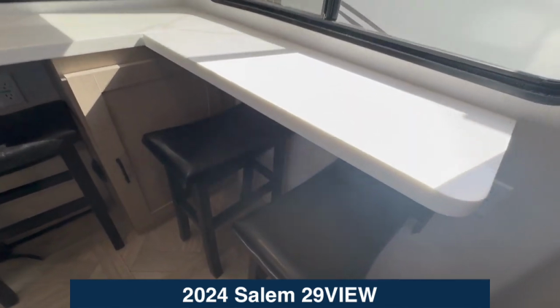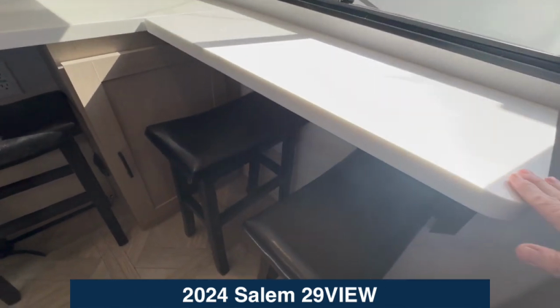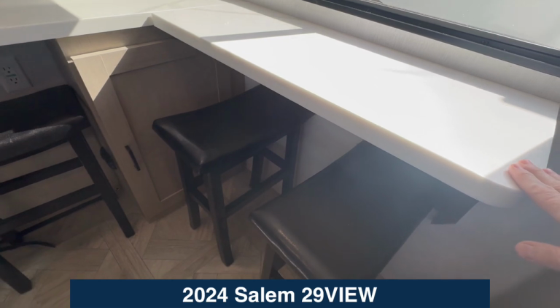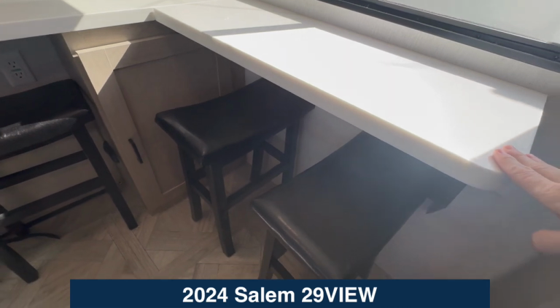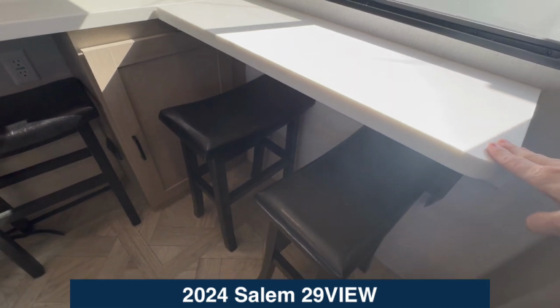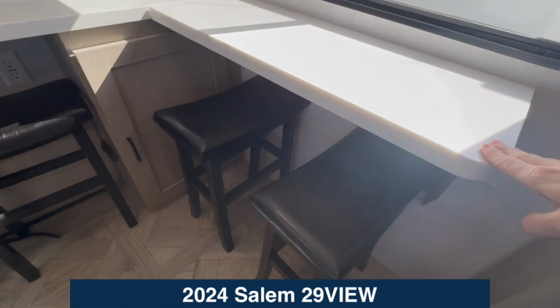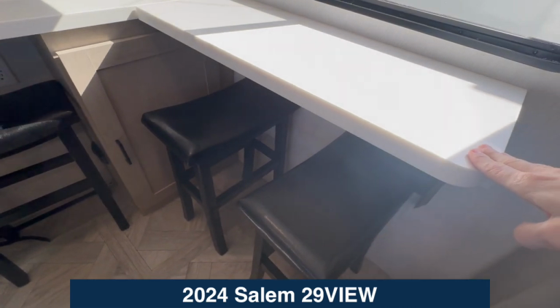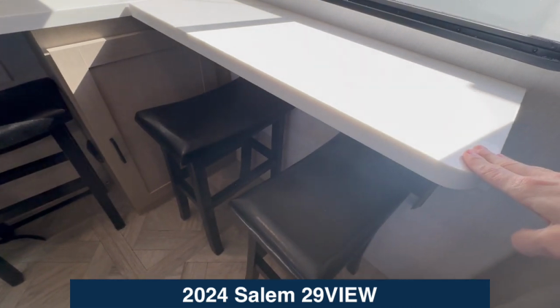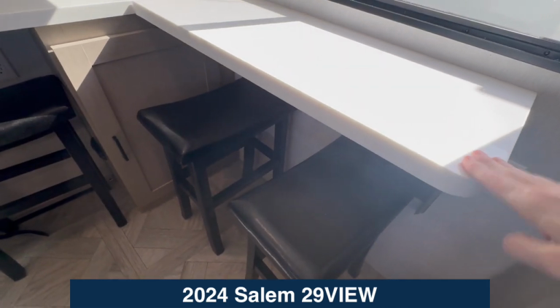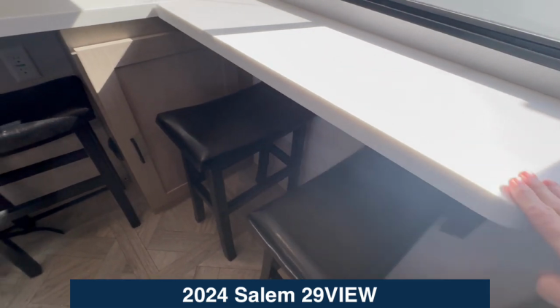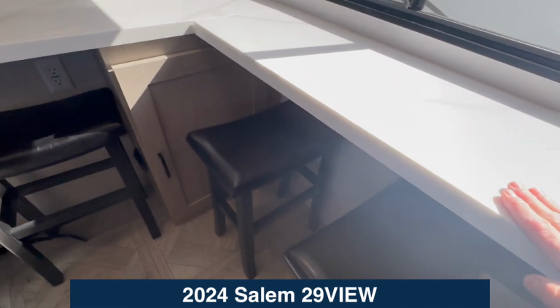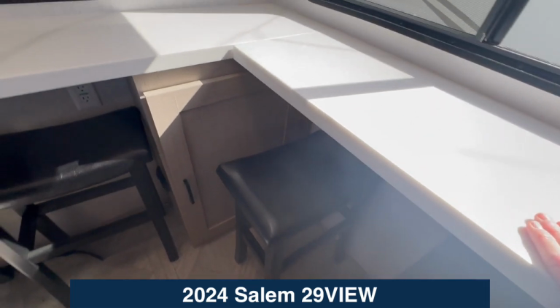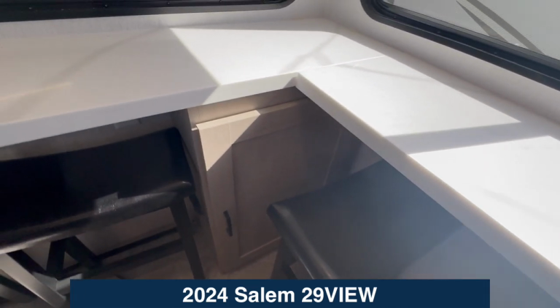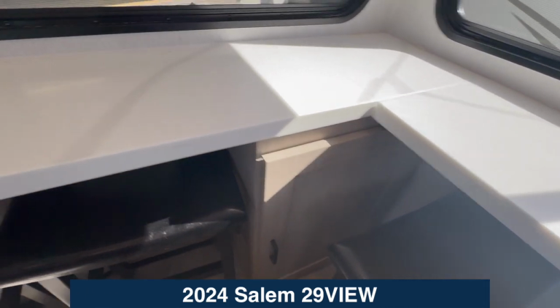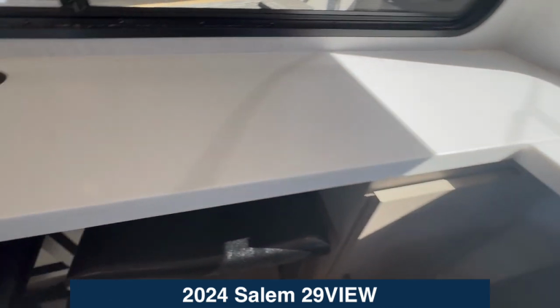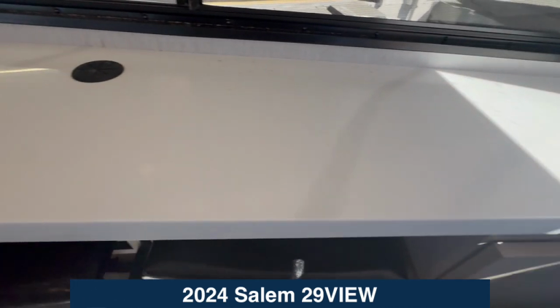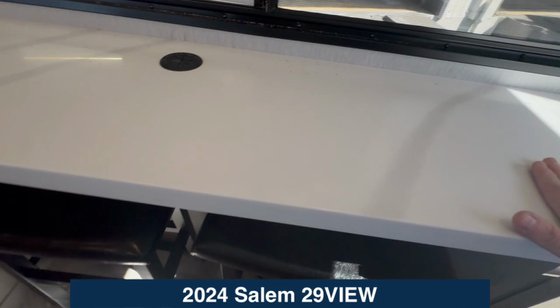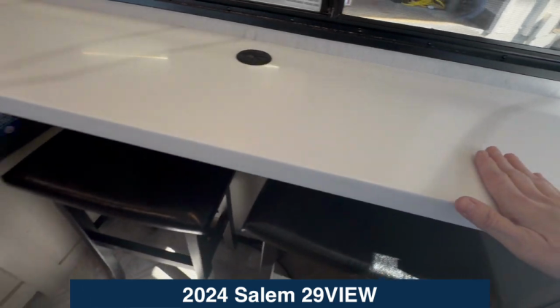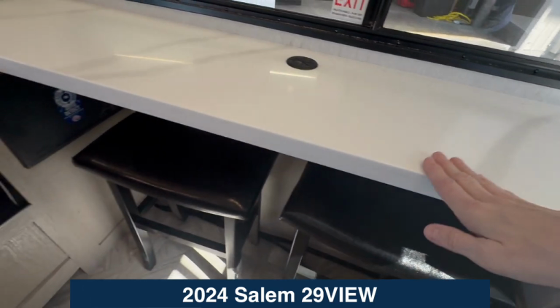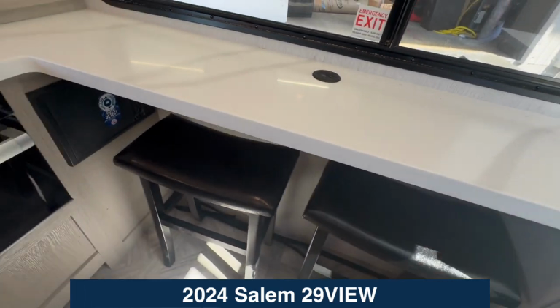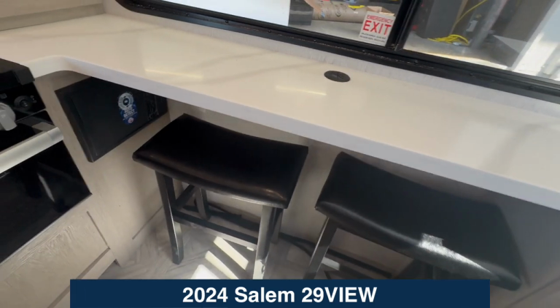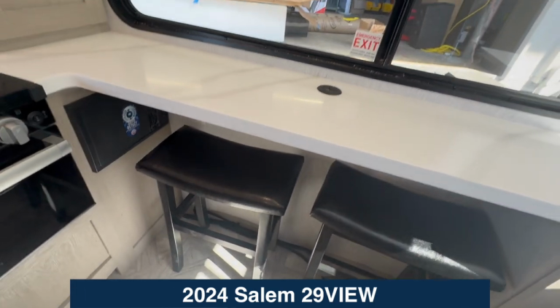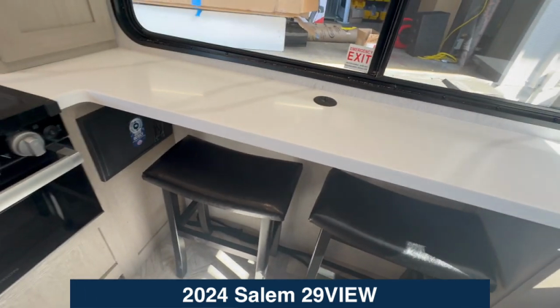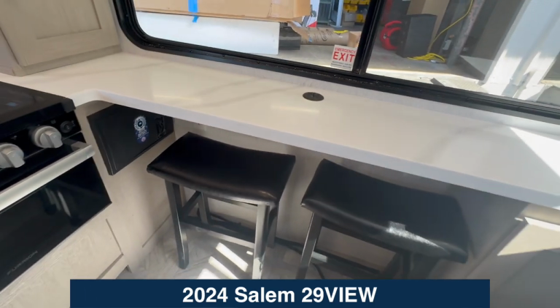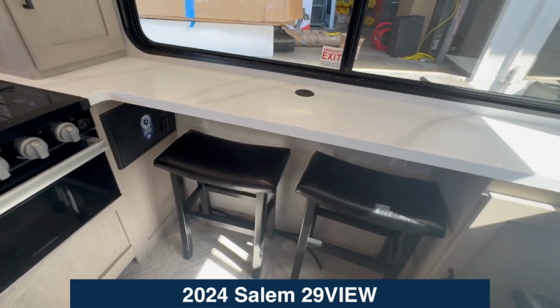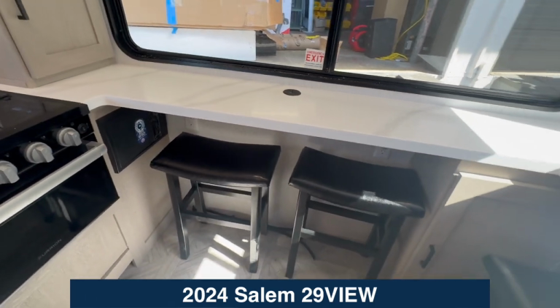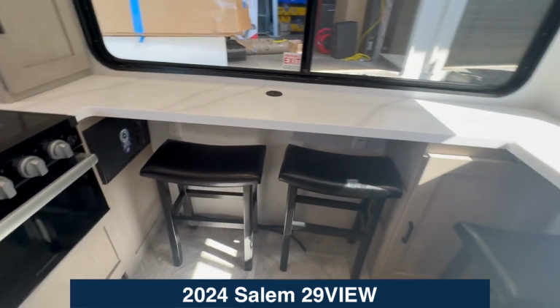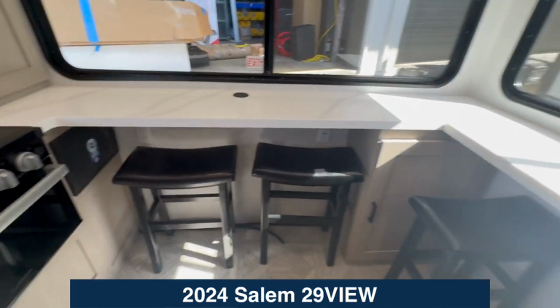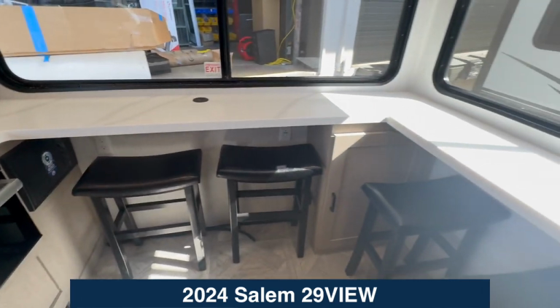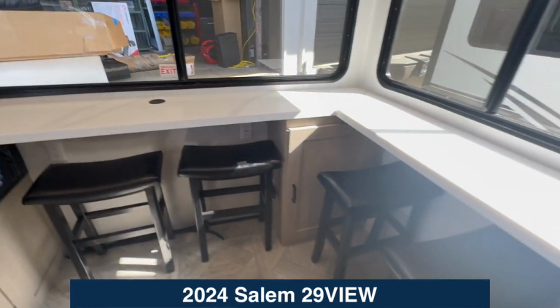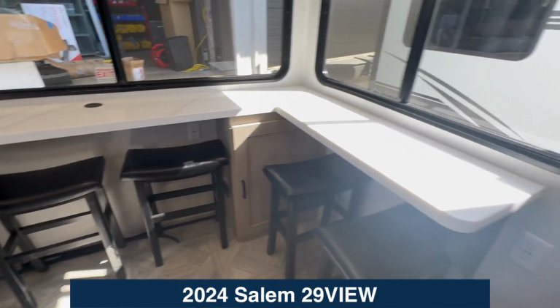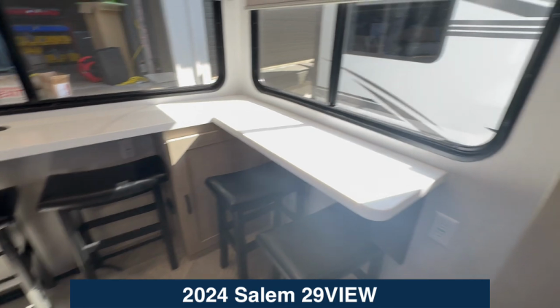Instead of having a dinette of any kind, we've got these stools. Come around here — you can eat, you can work, you've got cable grommets. Everything you might need in the back of this camper.